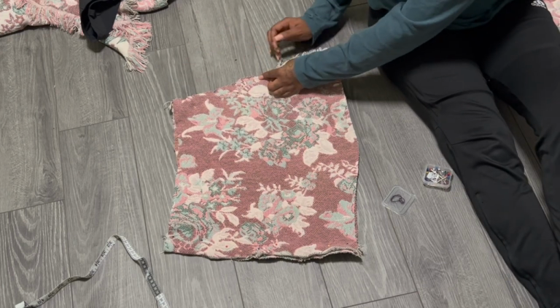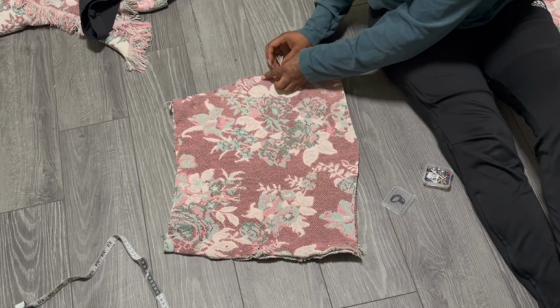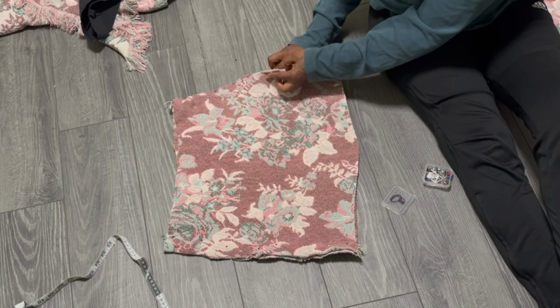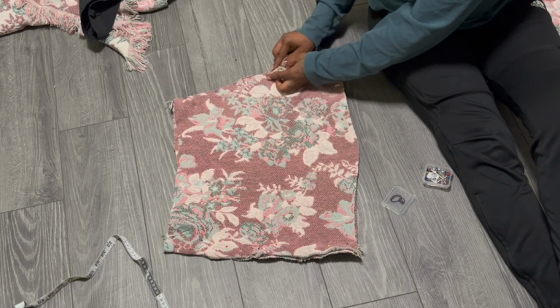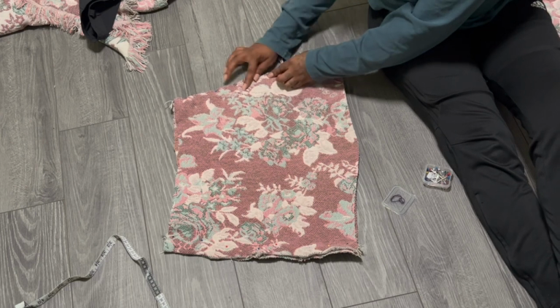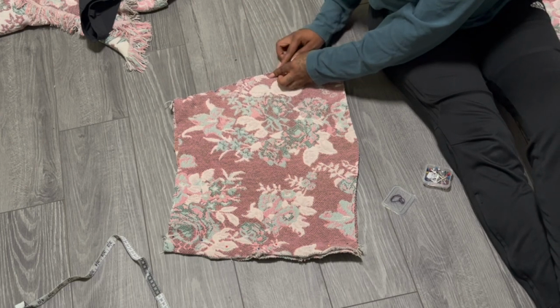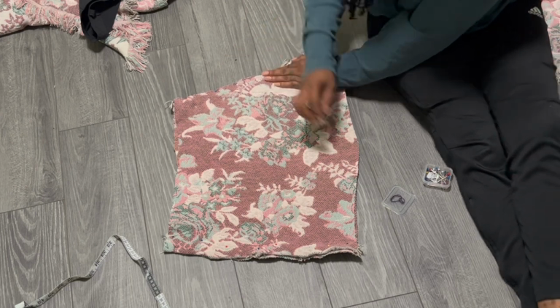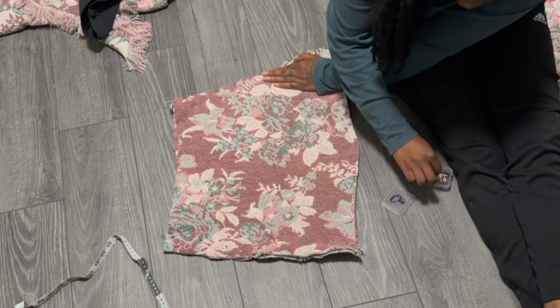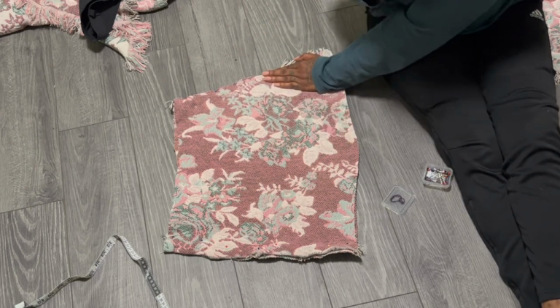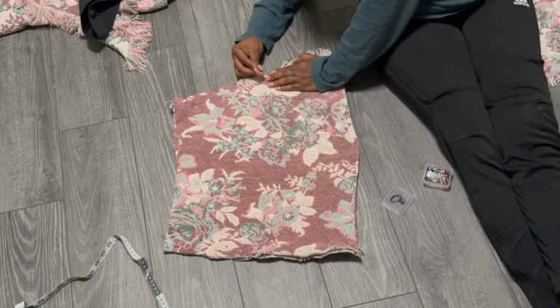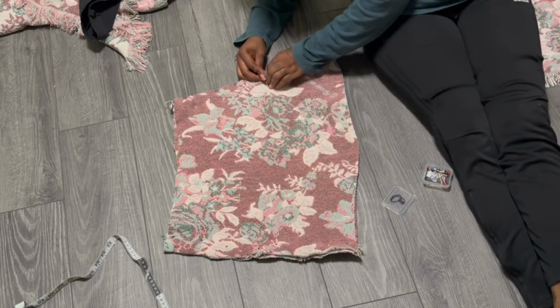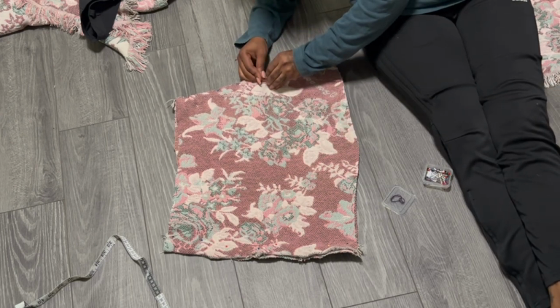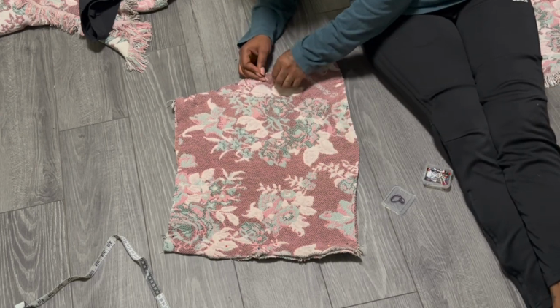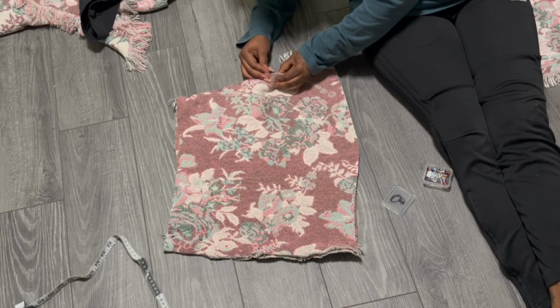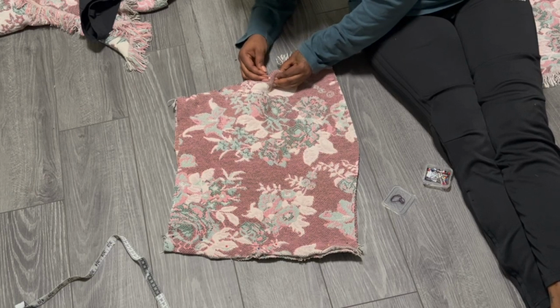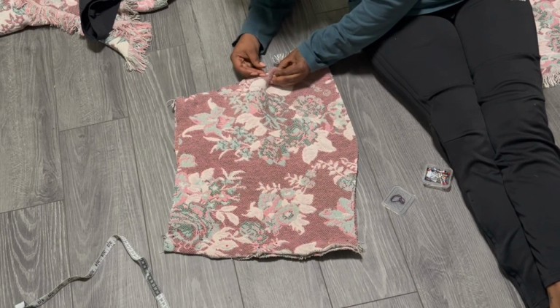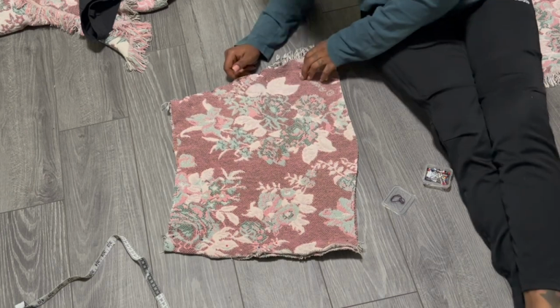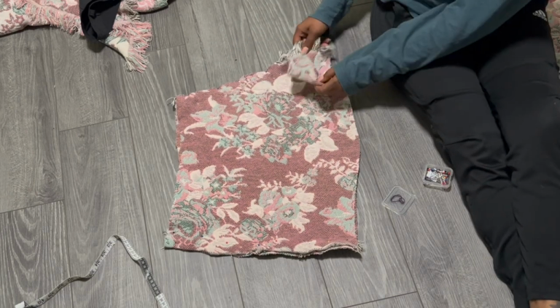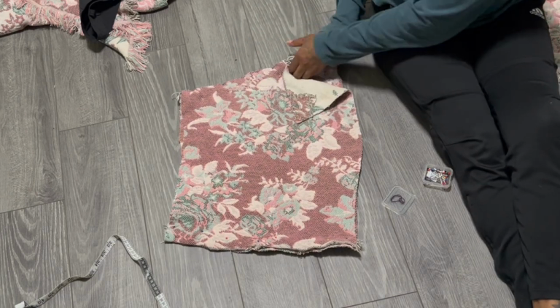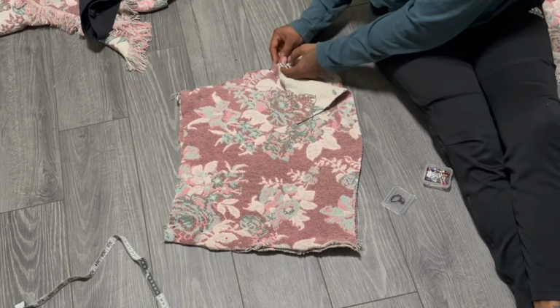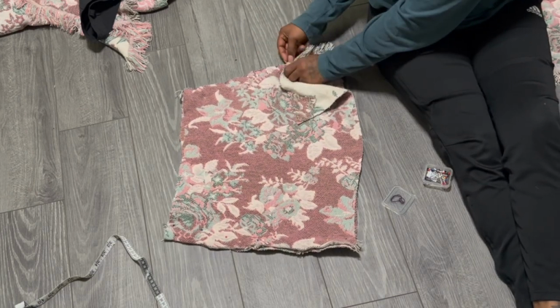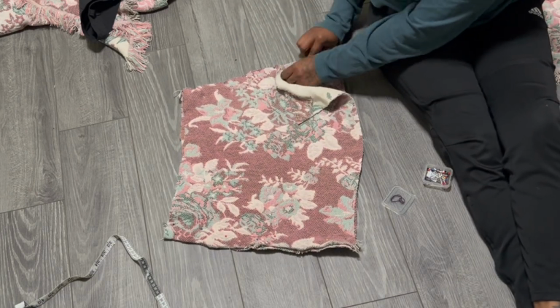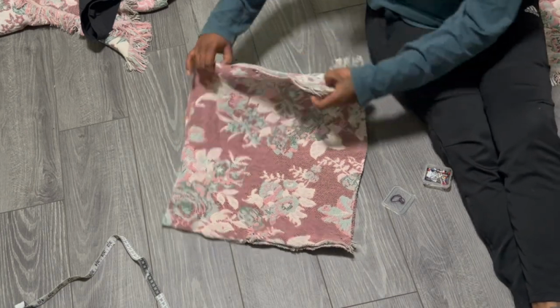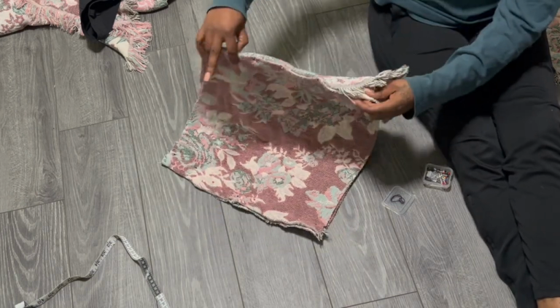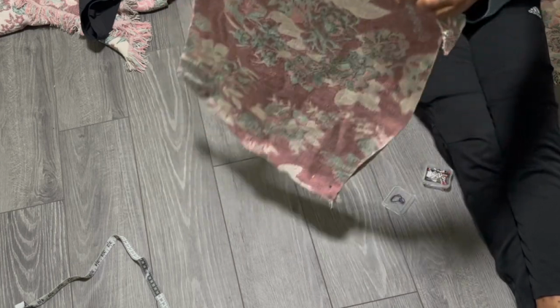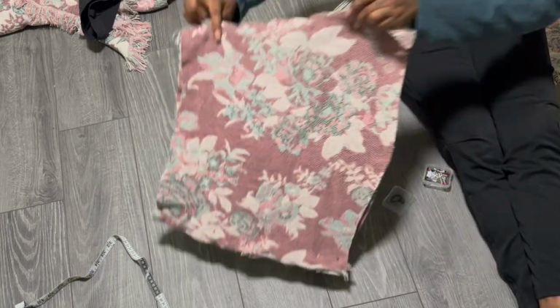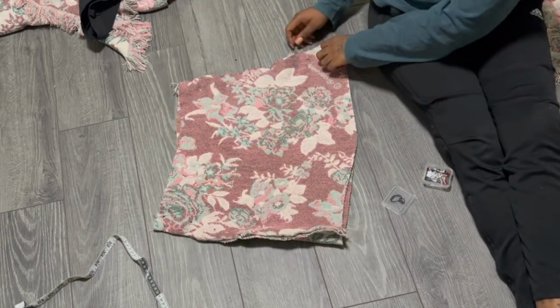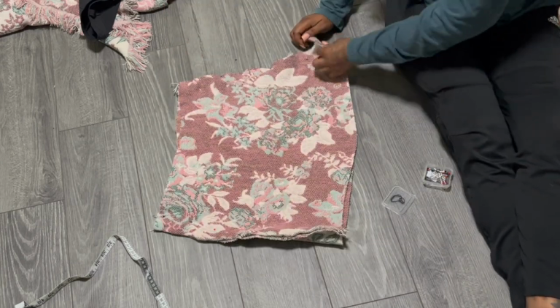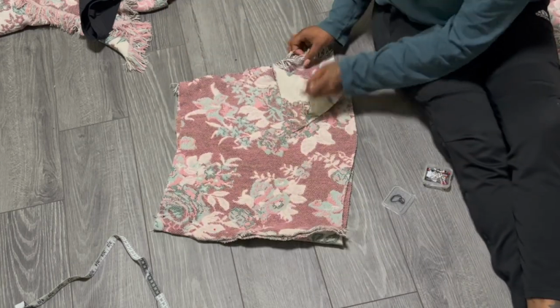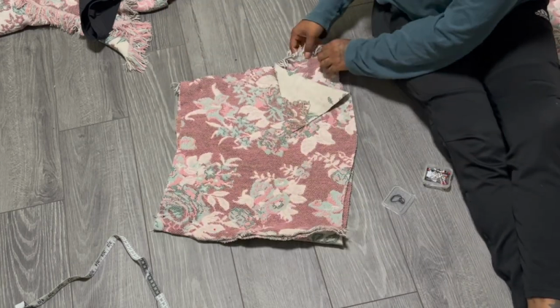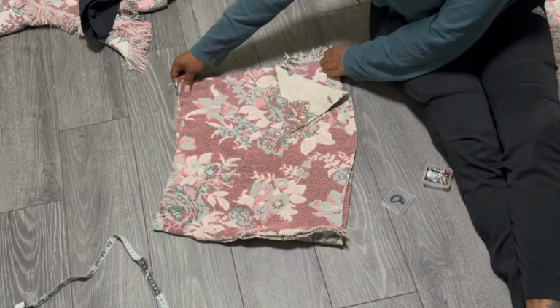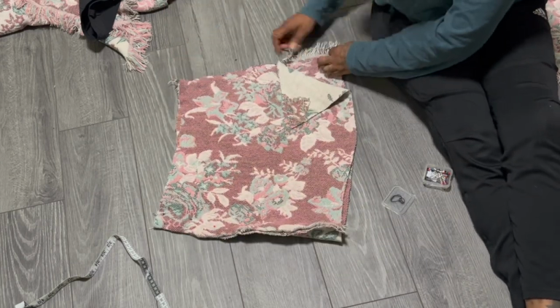A tip for when you're tucking in the fringes: try to tuck in until you reach the fabric, because you don't want to be sewing fabric into fringe because then it won't have the effect that you think it would.